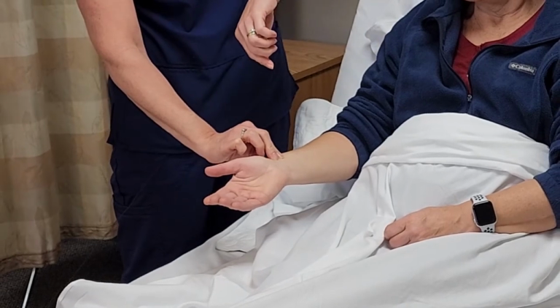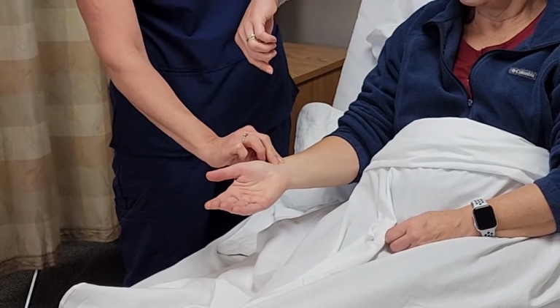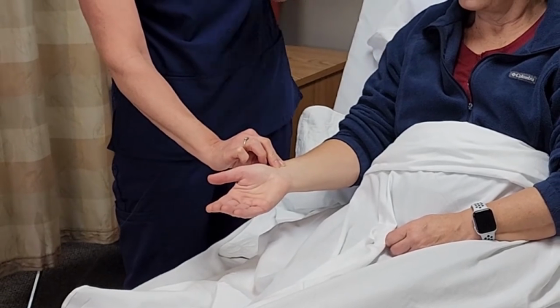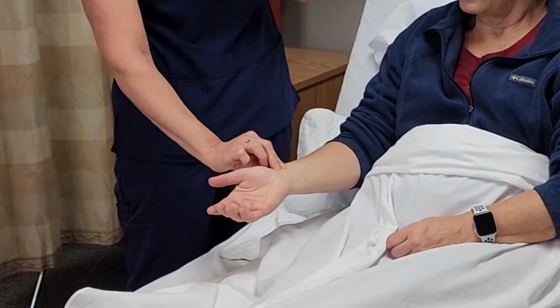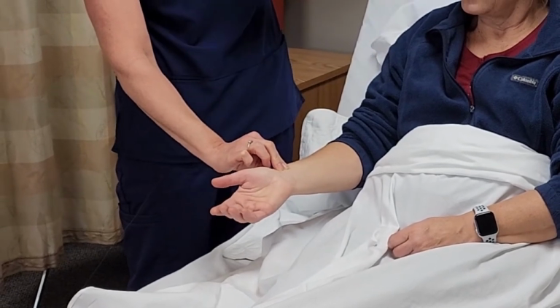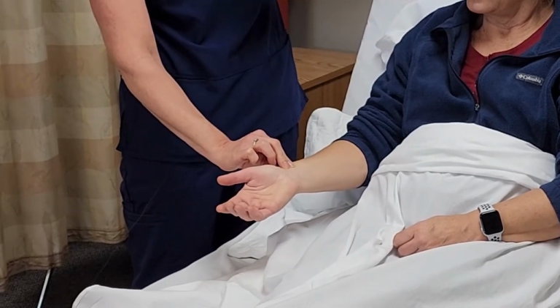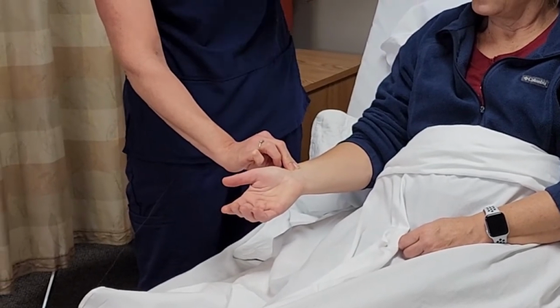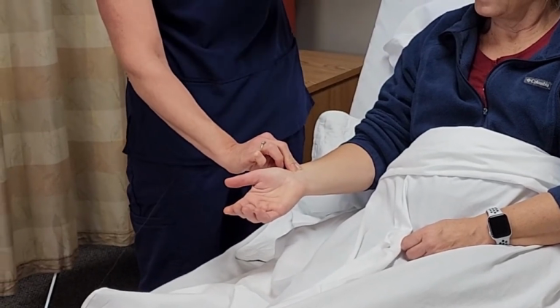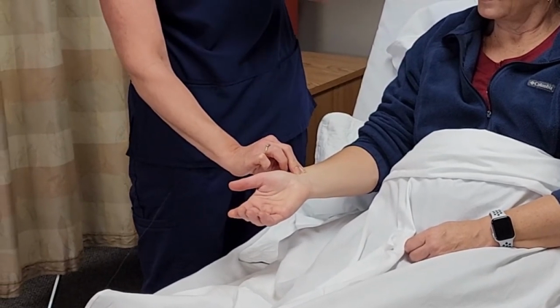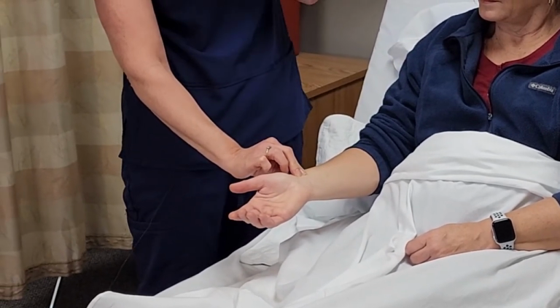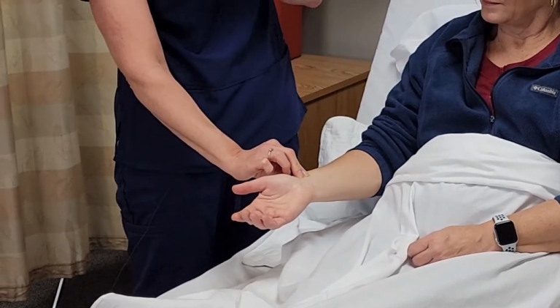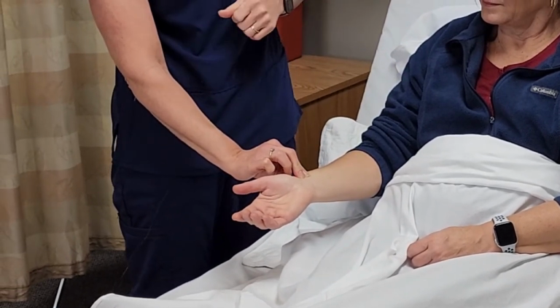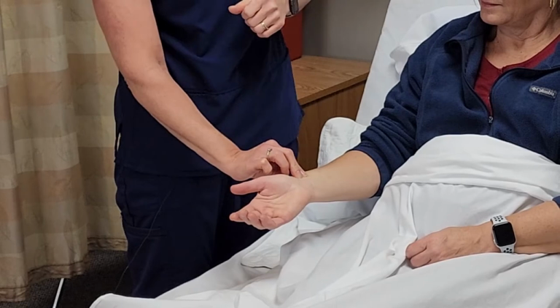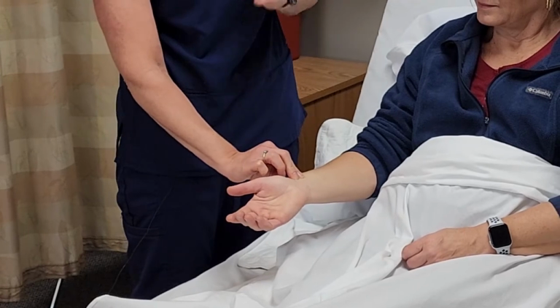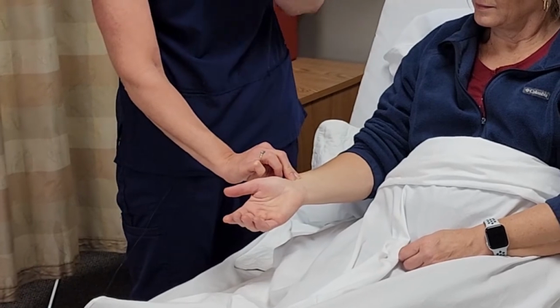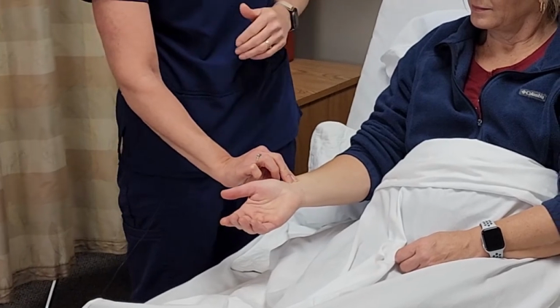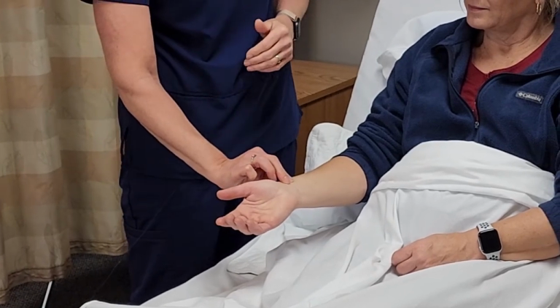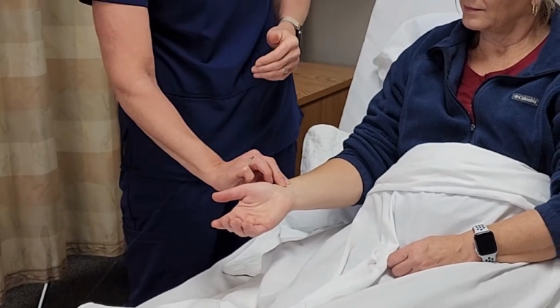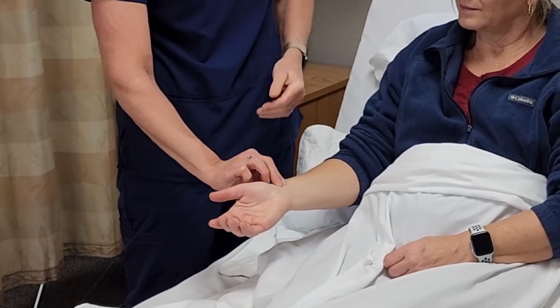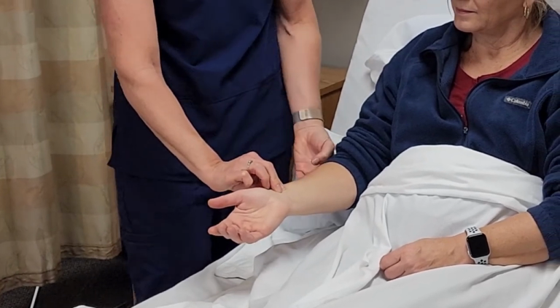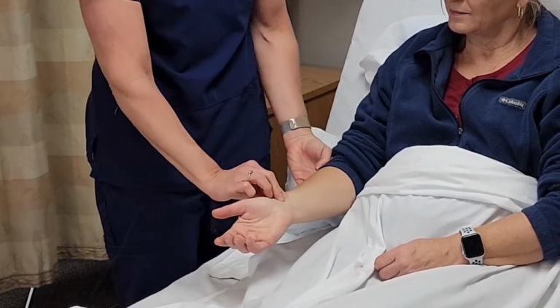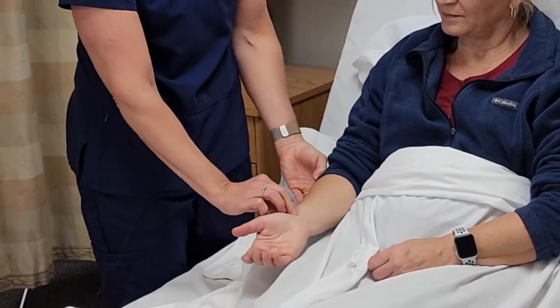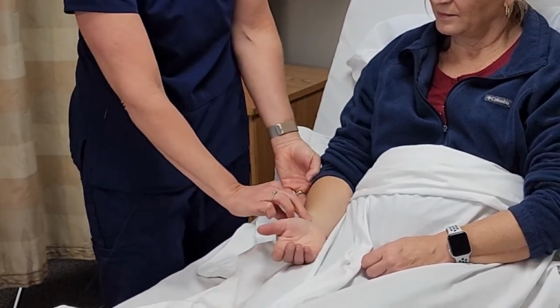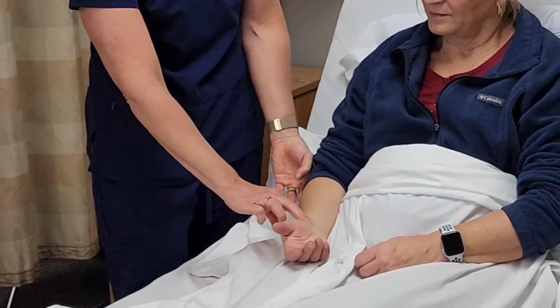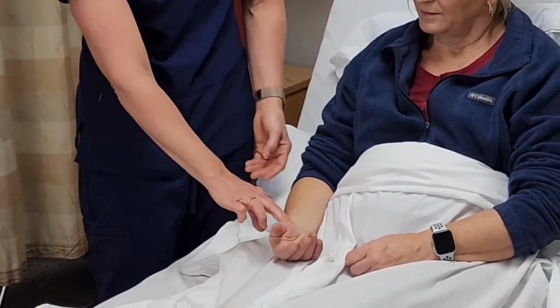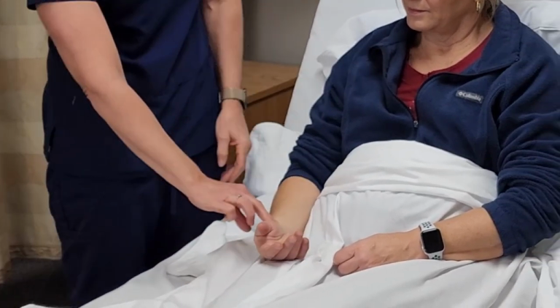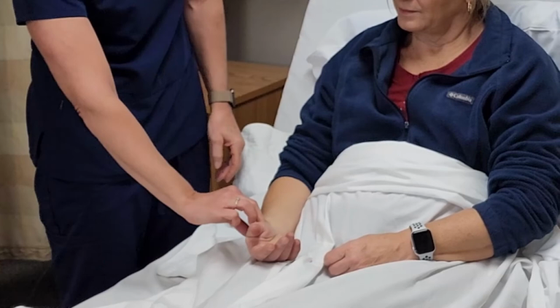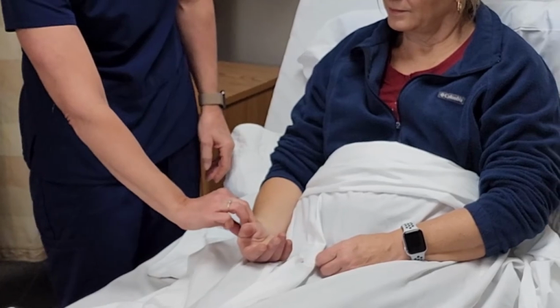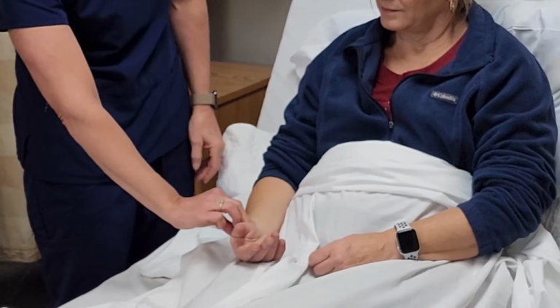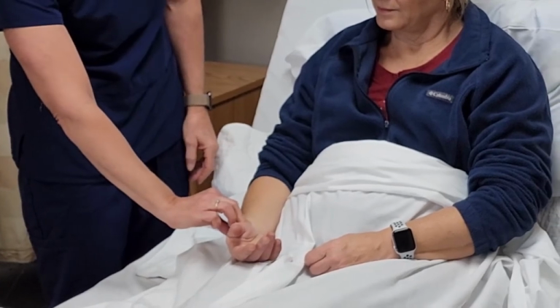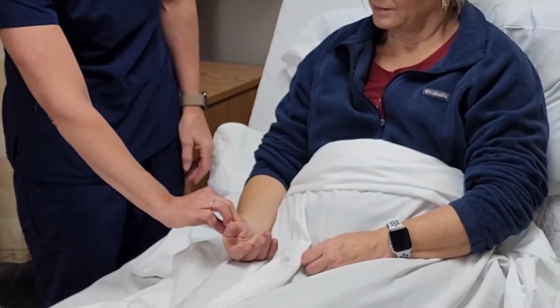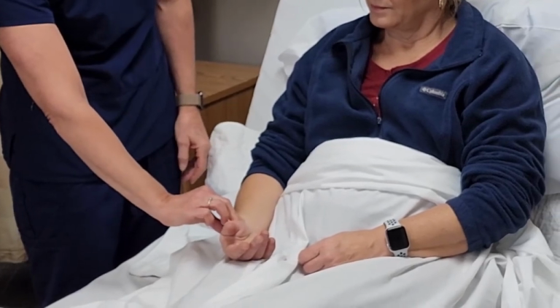I want to have a watch with an analog or sweep second hand, or I can also use a clock with a sweep second hand. I'll just have you relax your arm, and then I'm going to take her pulse for one minute.